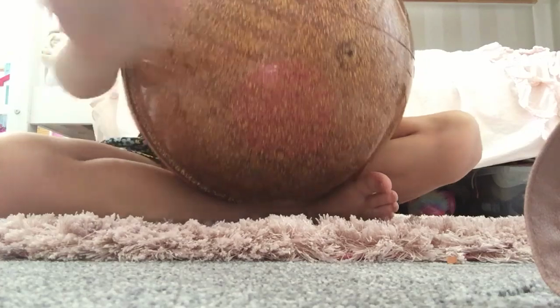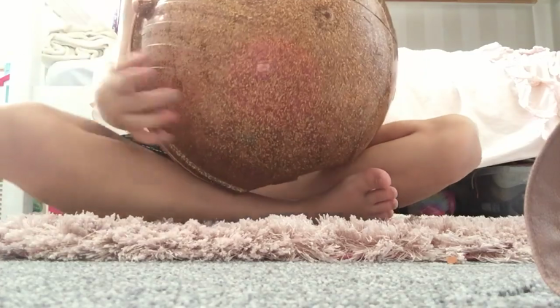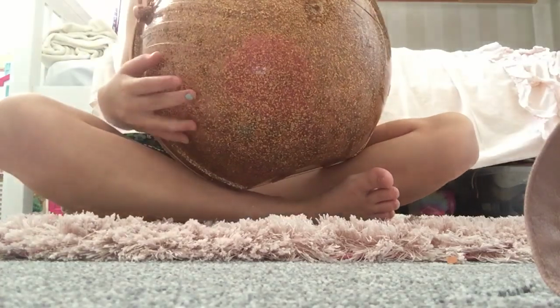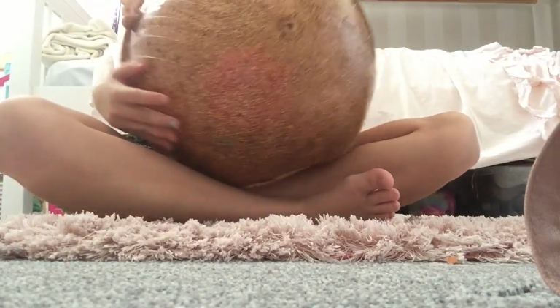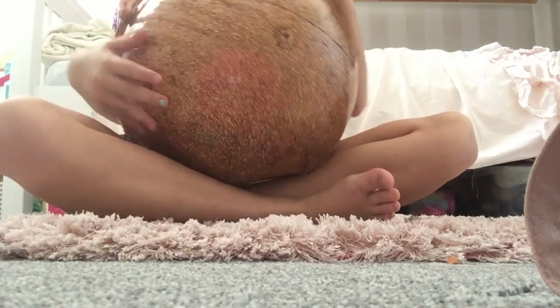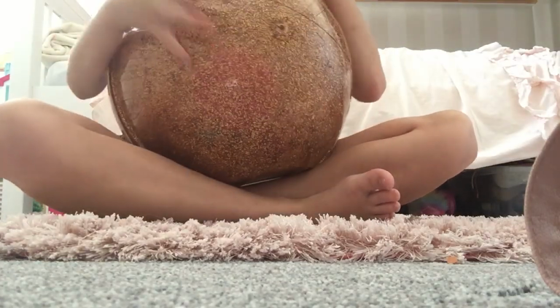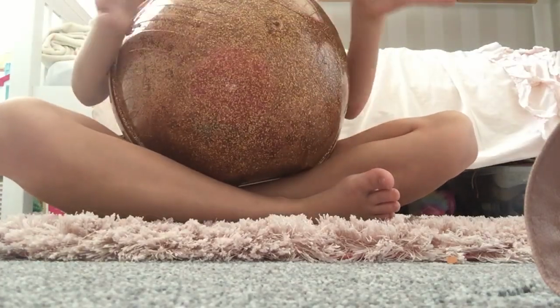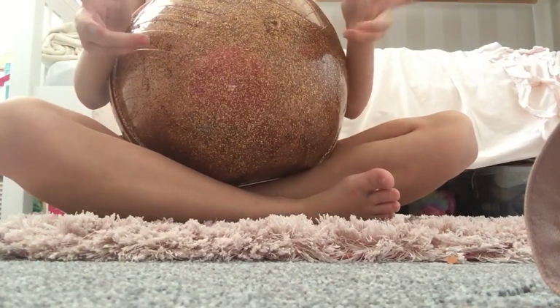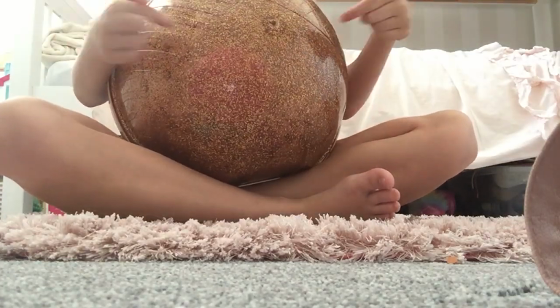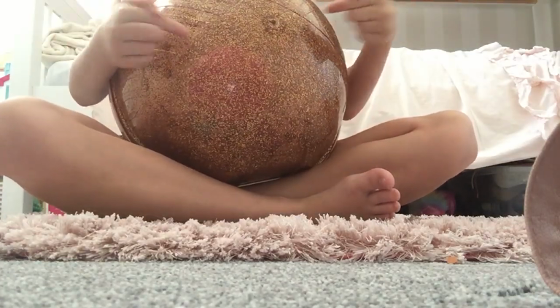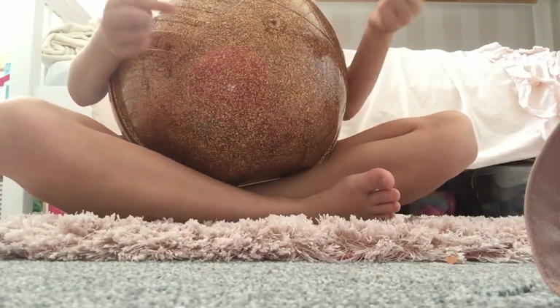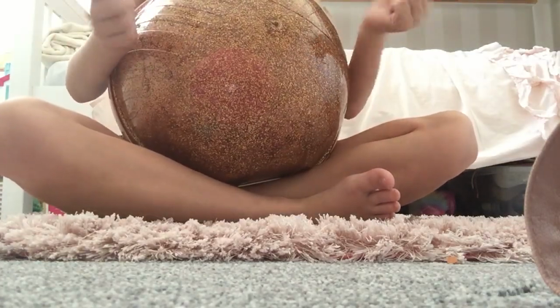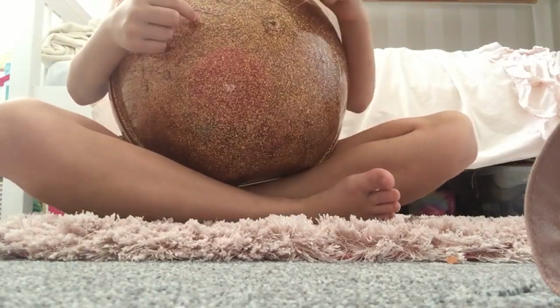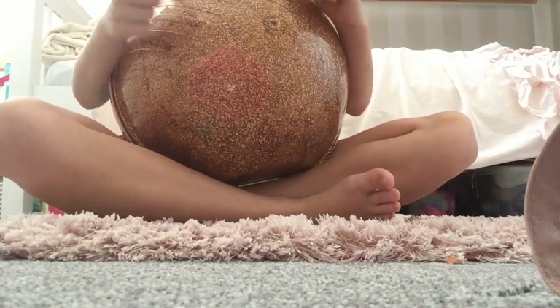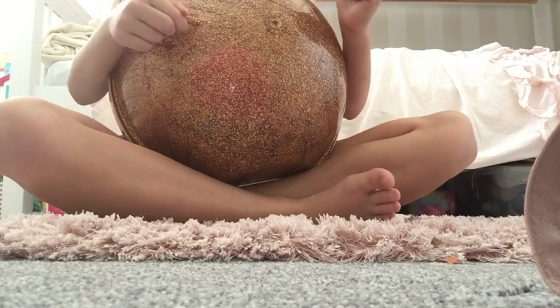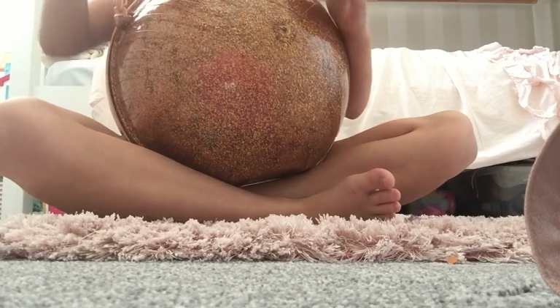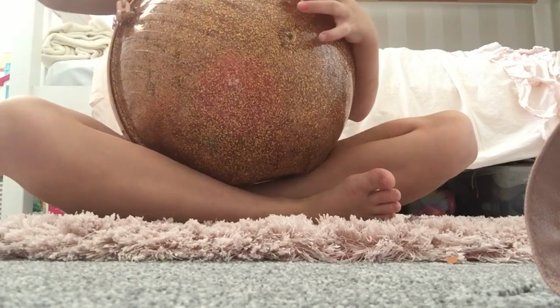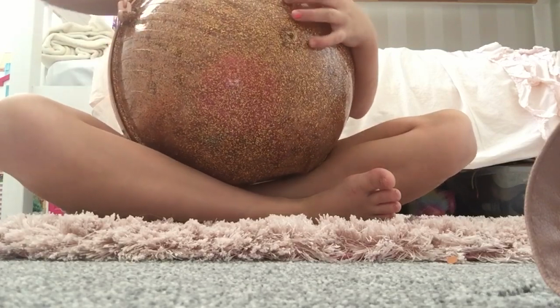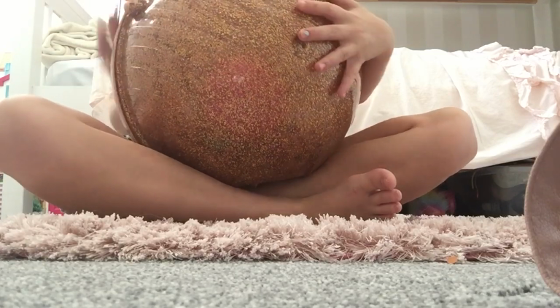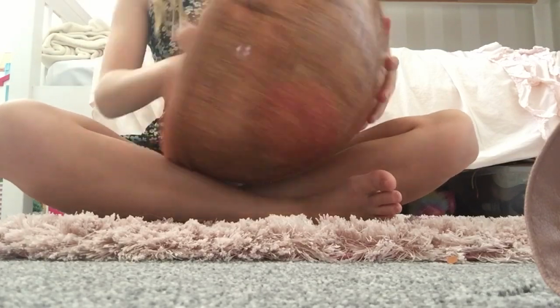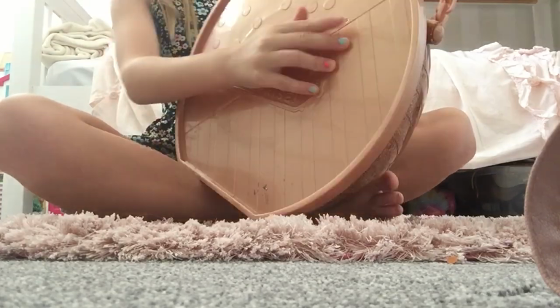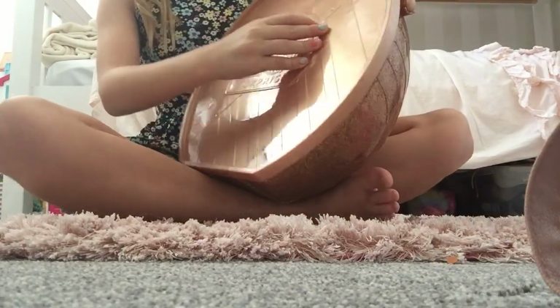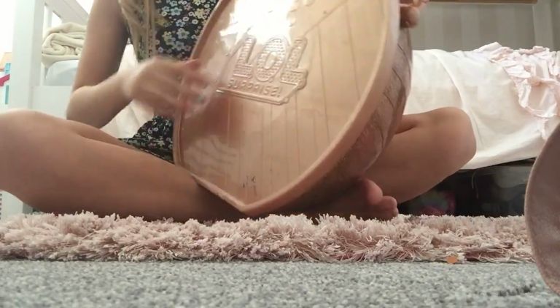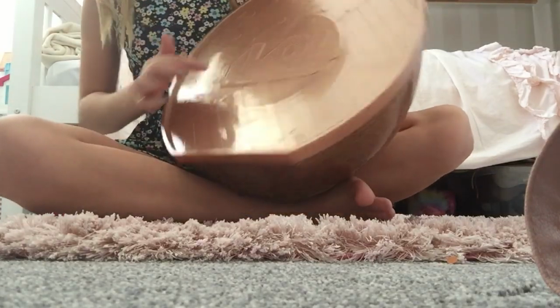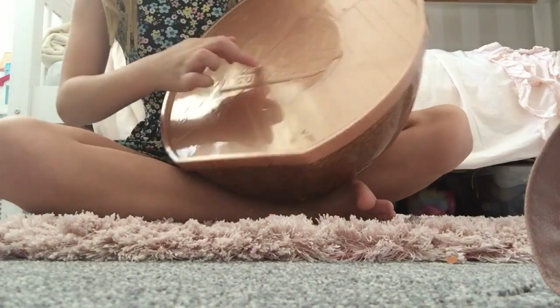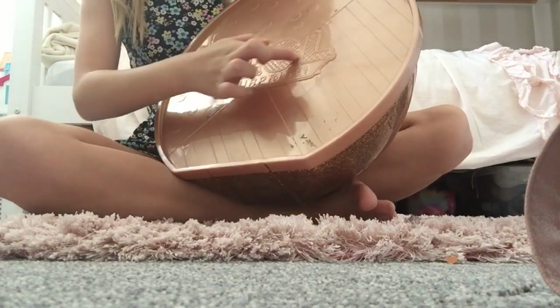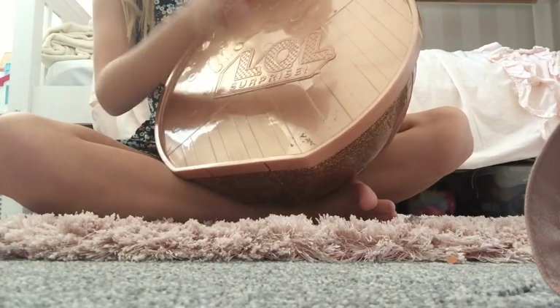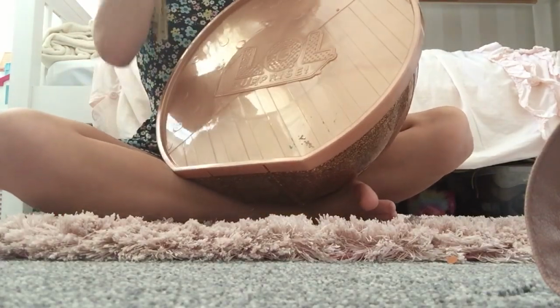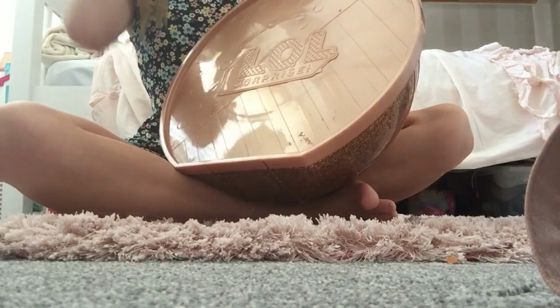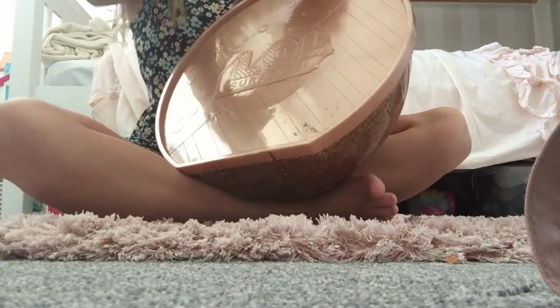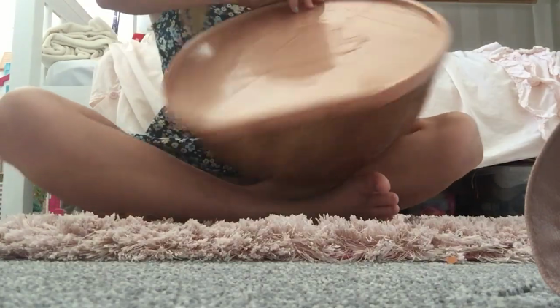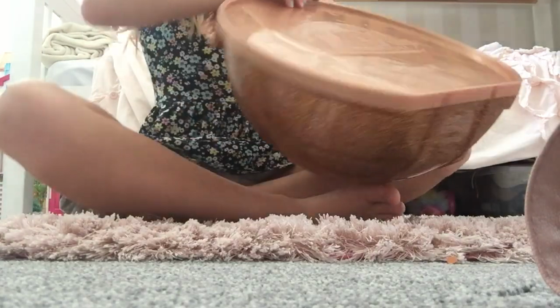Hi guys, it's Gretchen from Gretchen Shop, and today we are opening up this big, big surprise Elaboral box, so let's get on with the video. On the back it says Elaboral Surprise. Let's open it up.